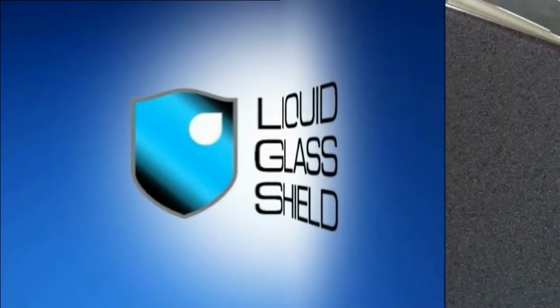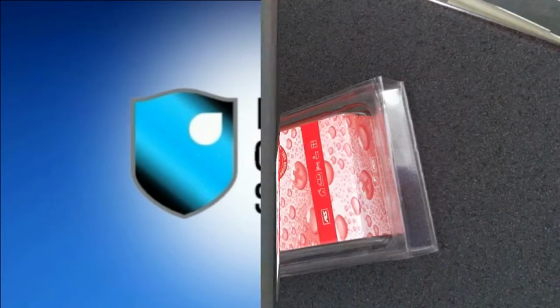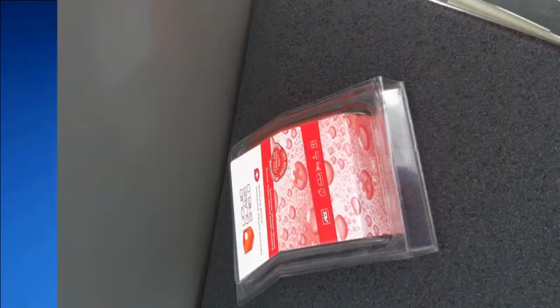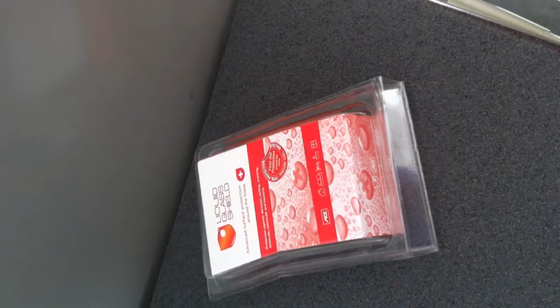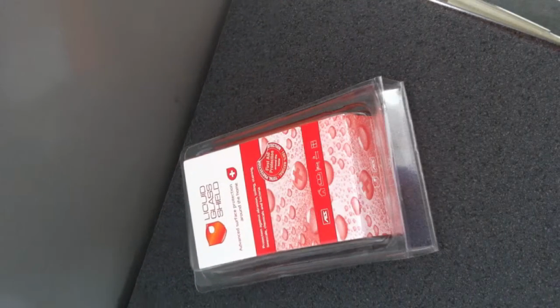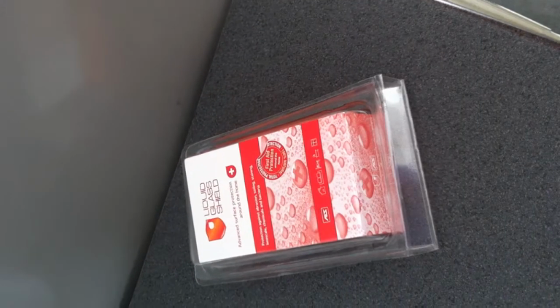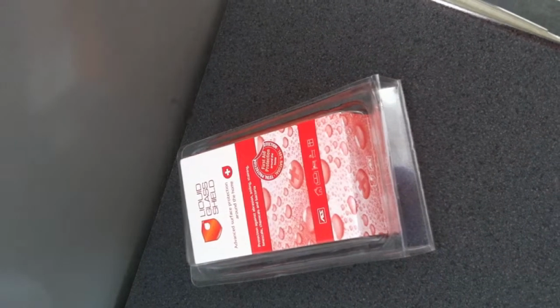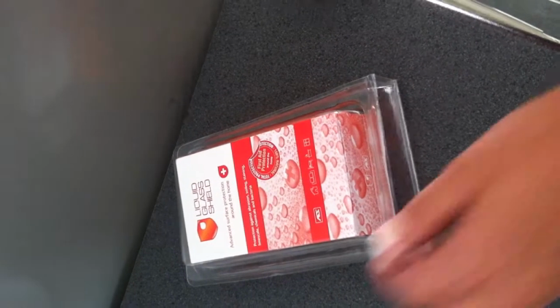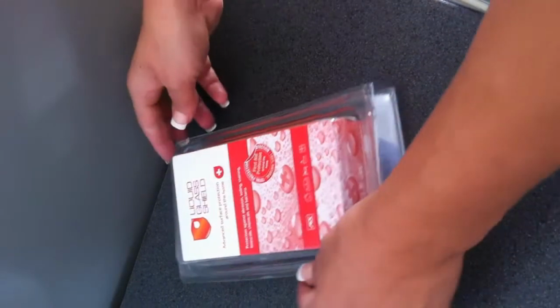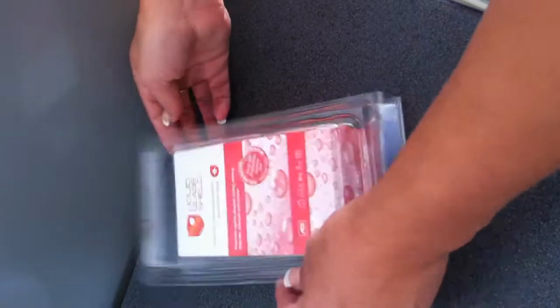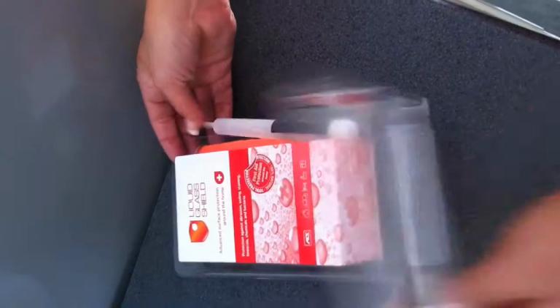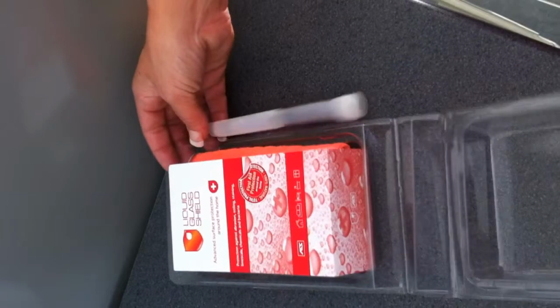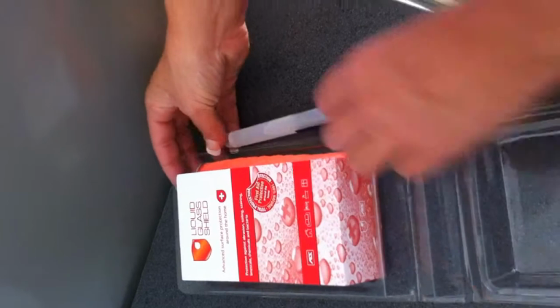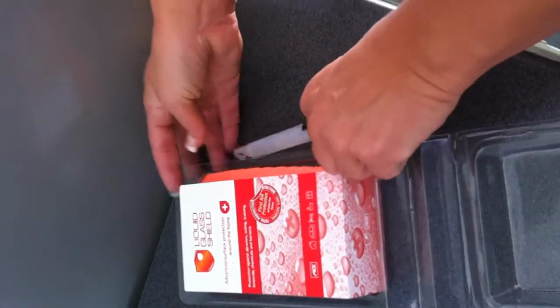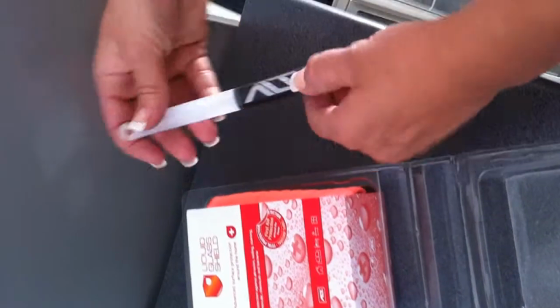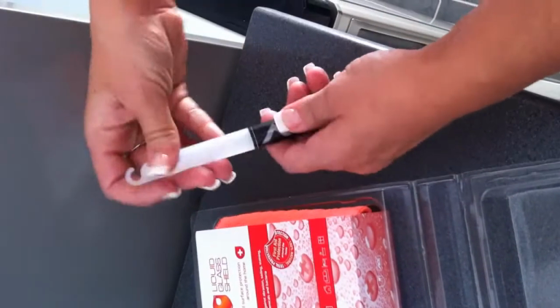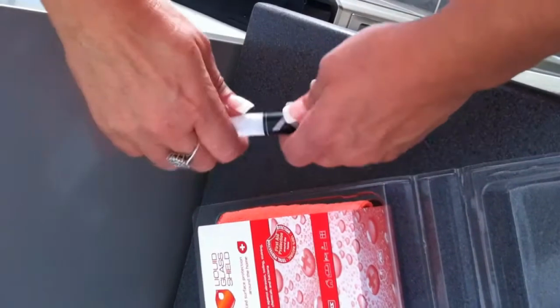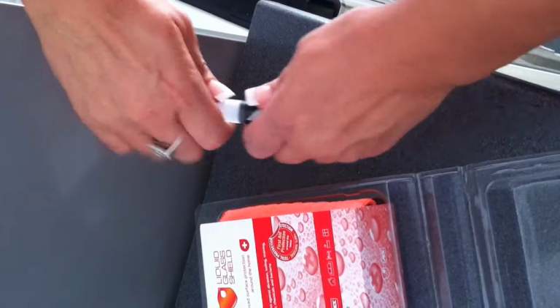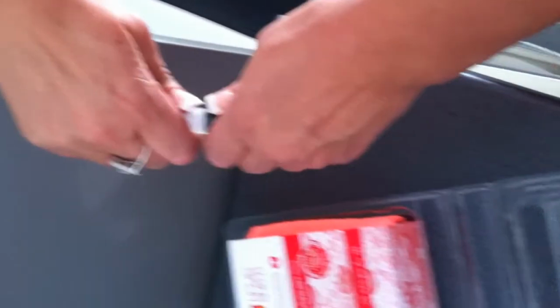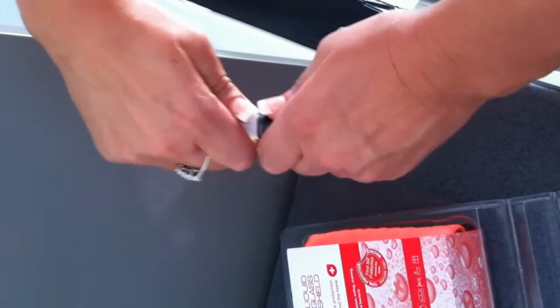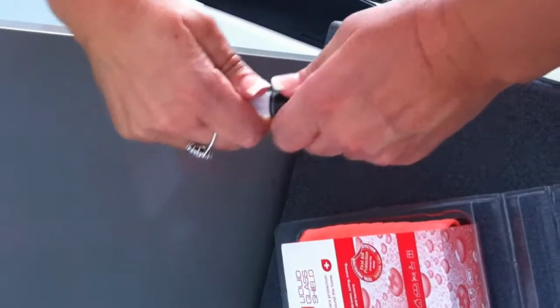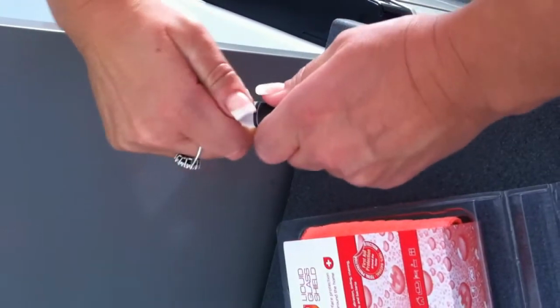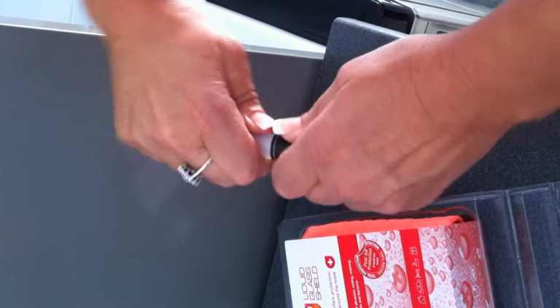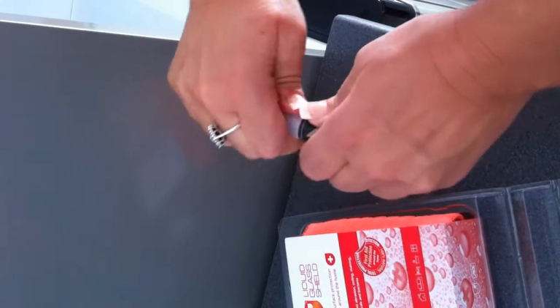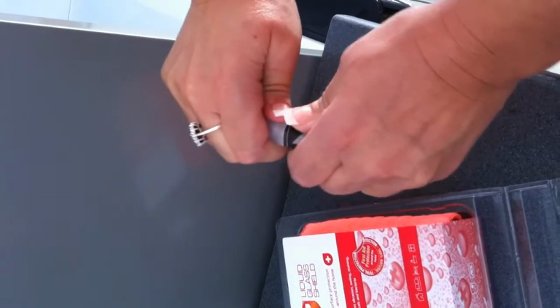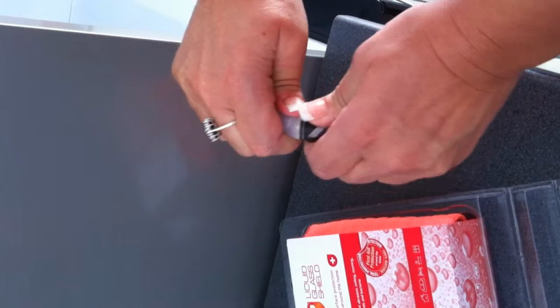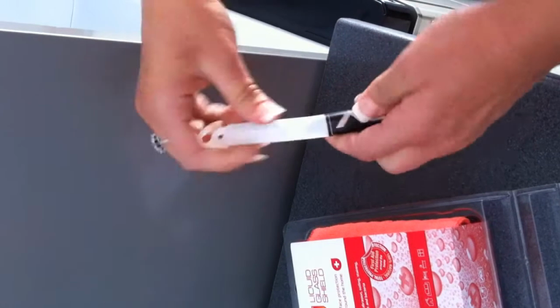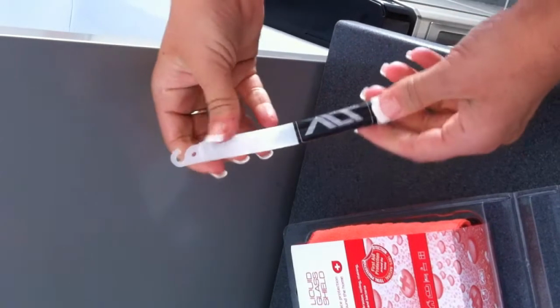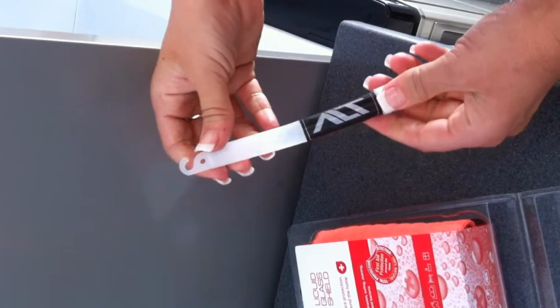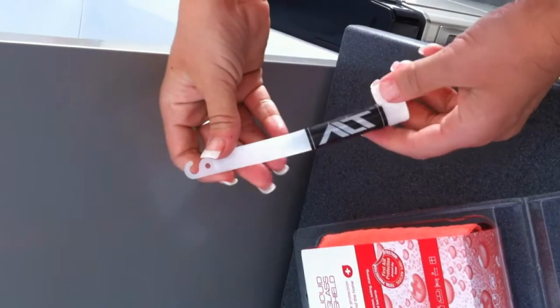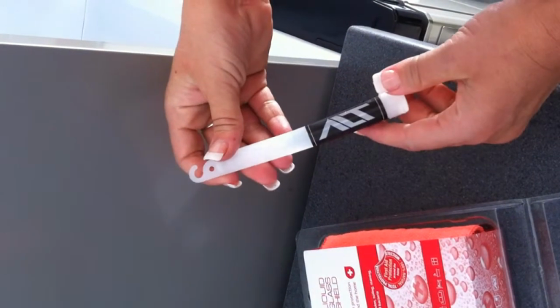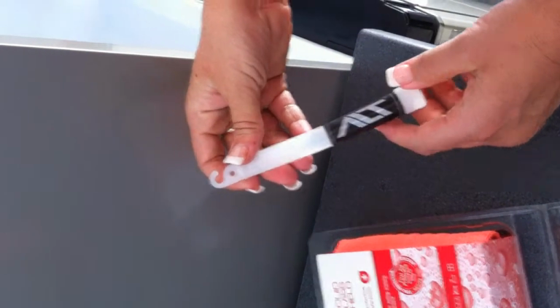The GlassFresh Fridge Protector Stick lasts for up to one month and is guaranteed to kill 99.9% of all bacteria and bugs. Simply bend the stick to allow the liquids to mix and then place it in your fridge.